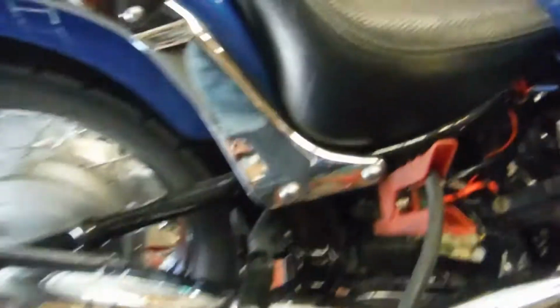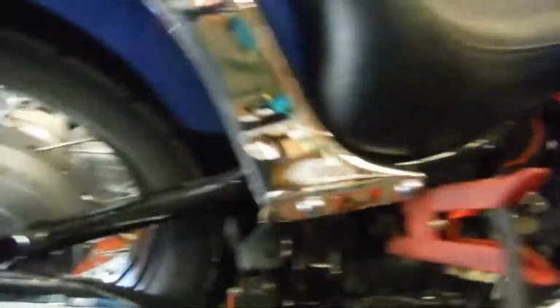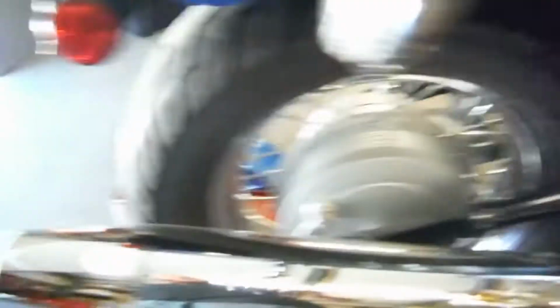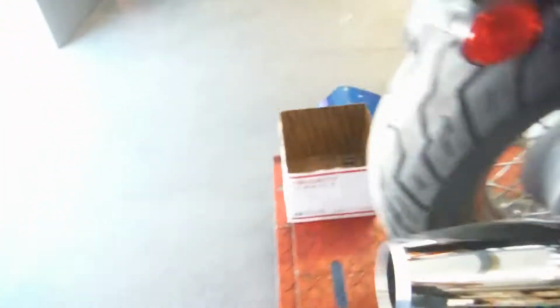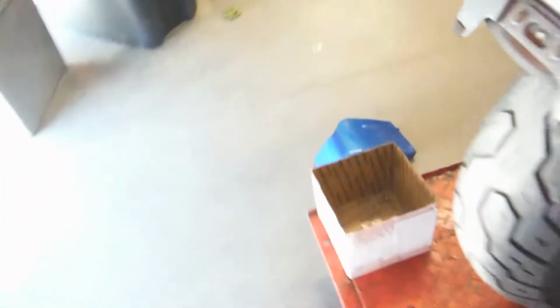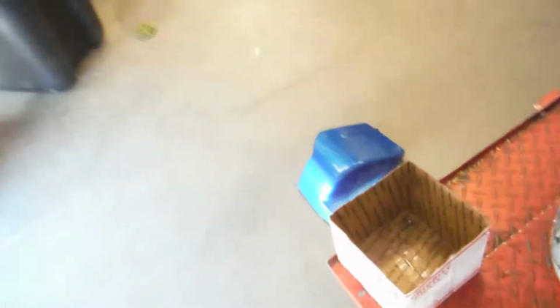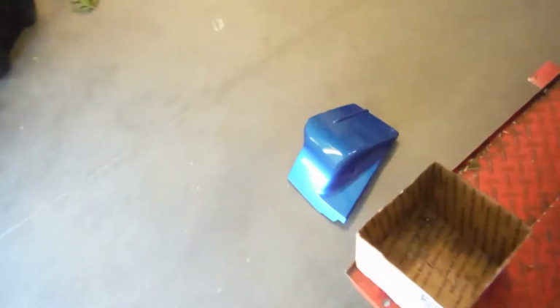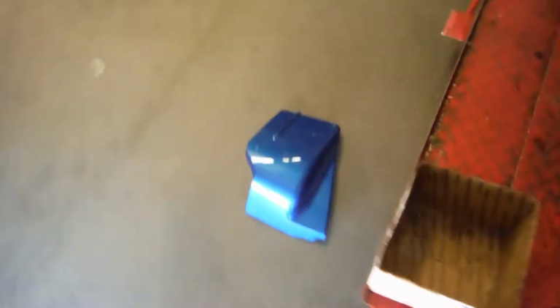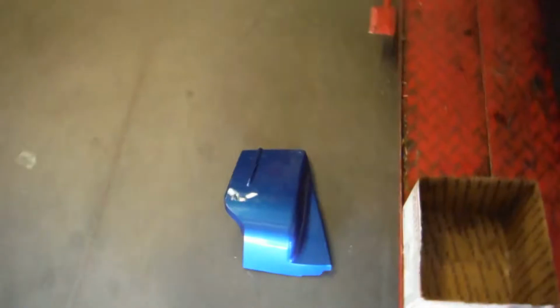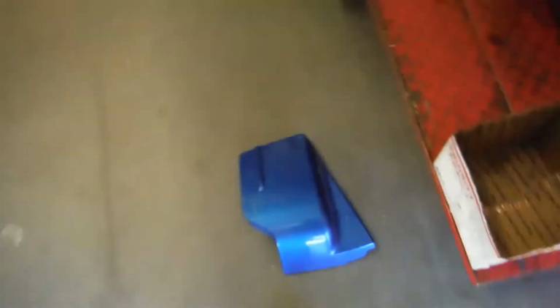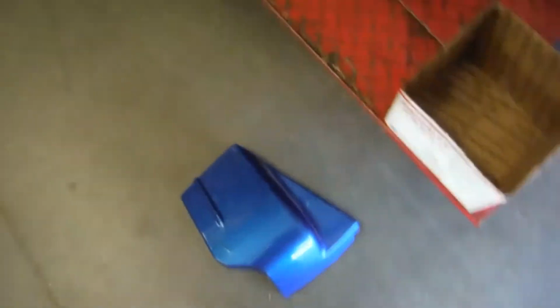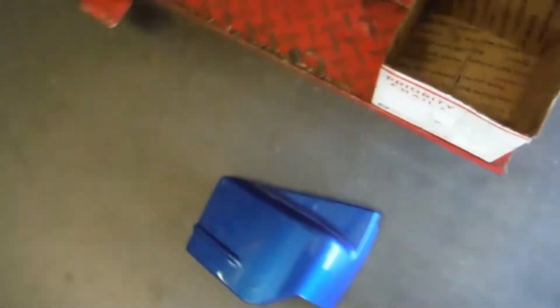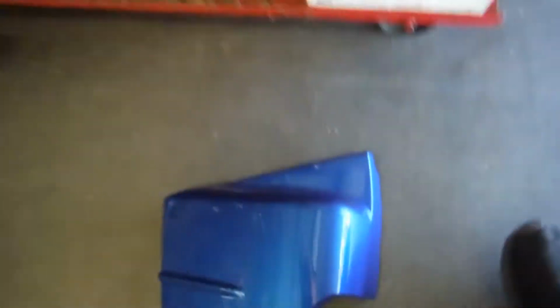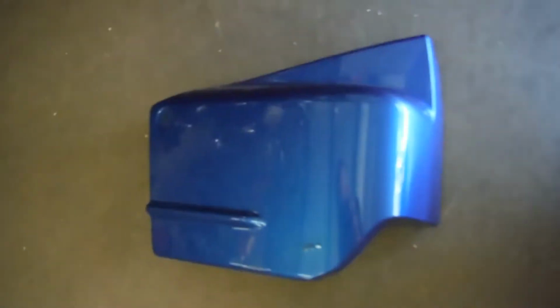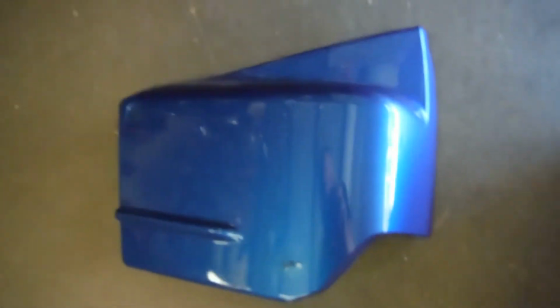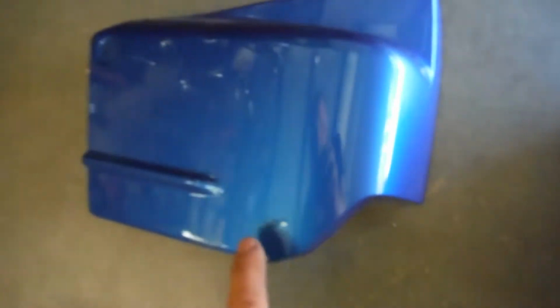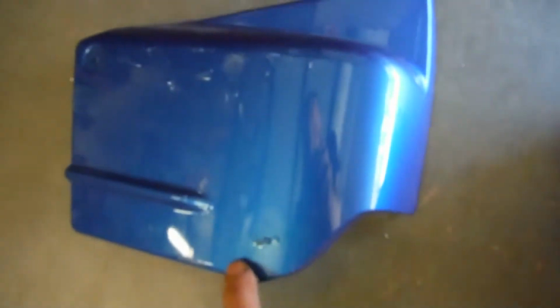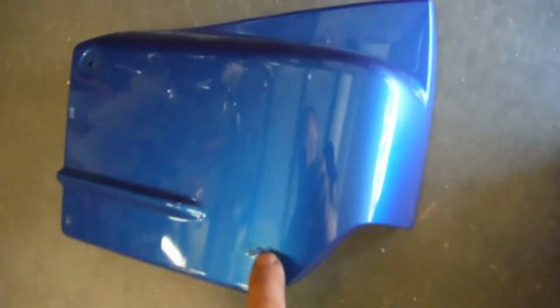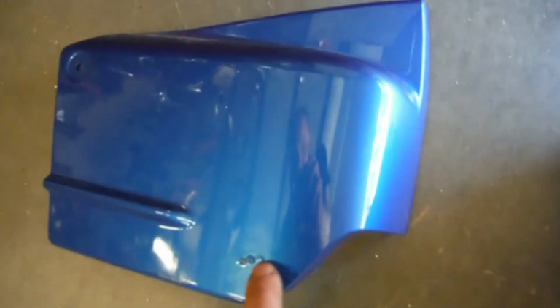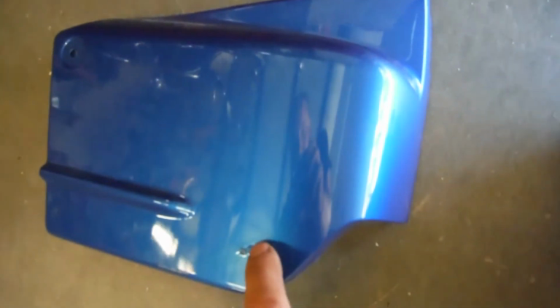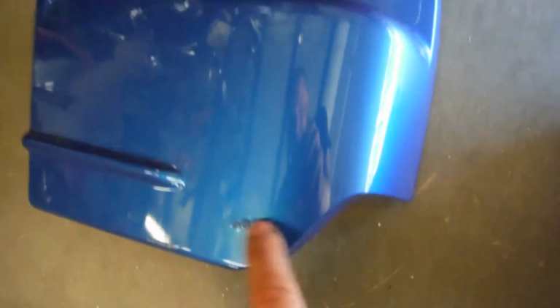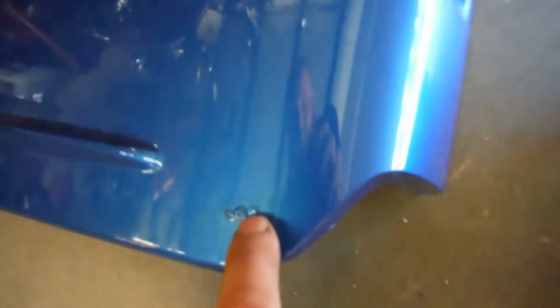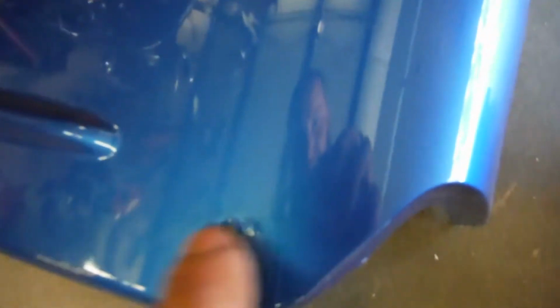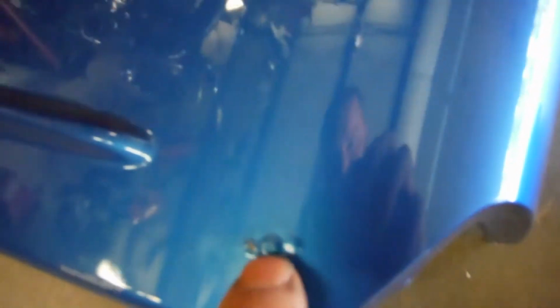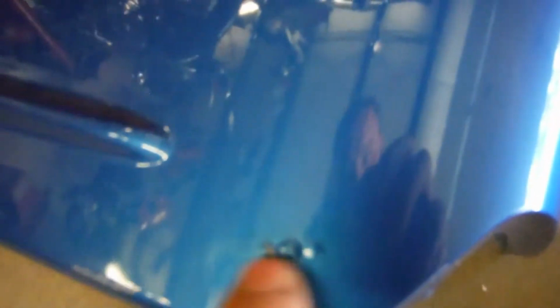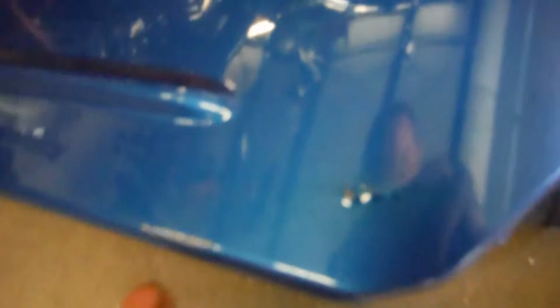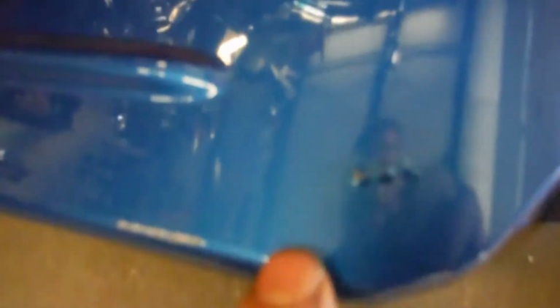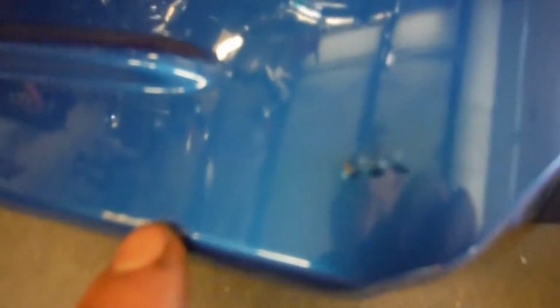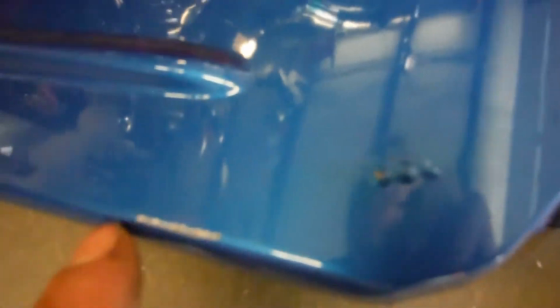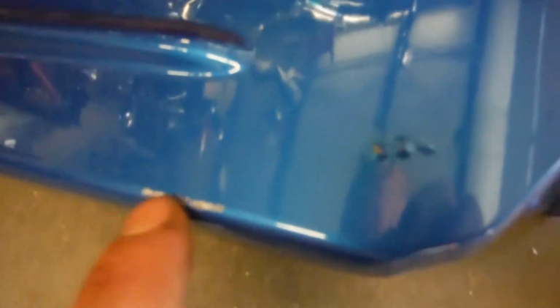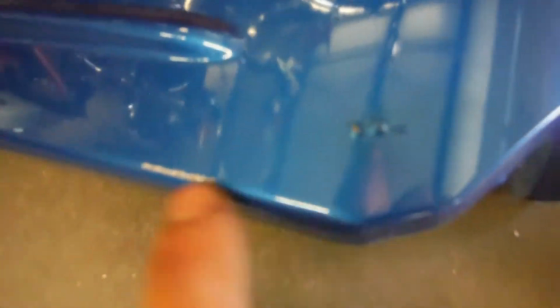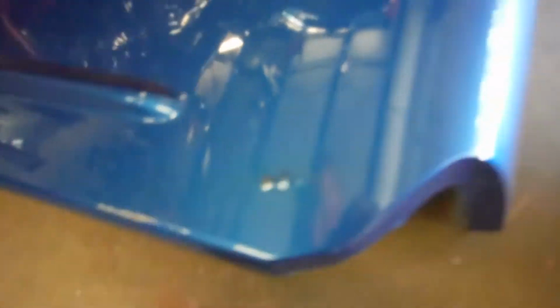I do have the right side cover here. It looks like it got a little hot, perhaps being right next to the exhaust — there's a little discoloration right there.